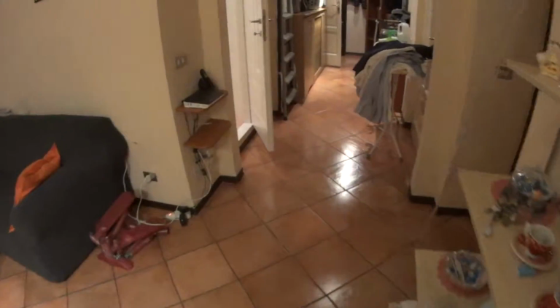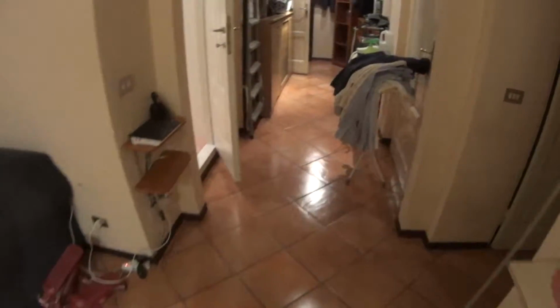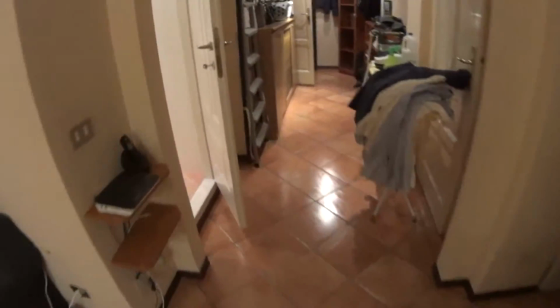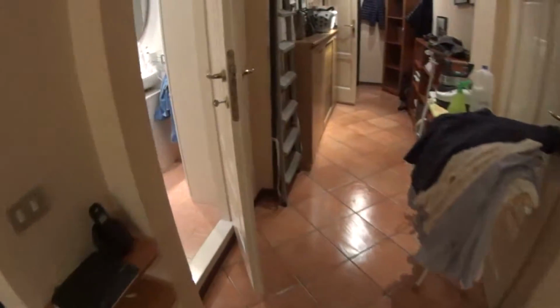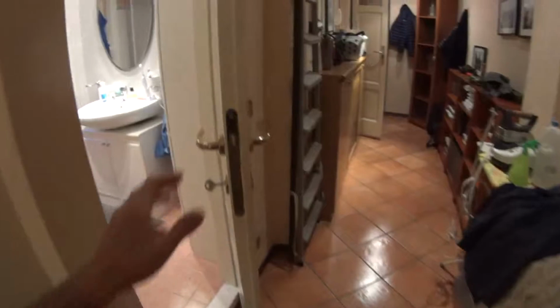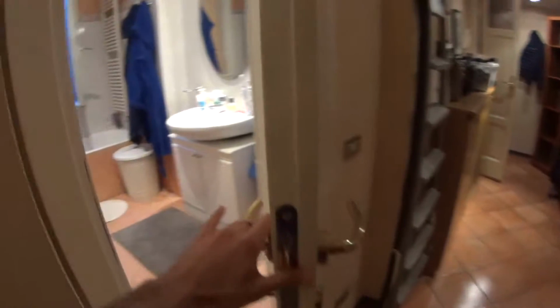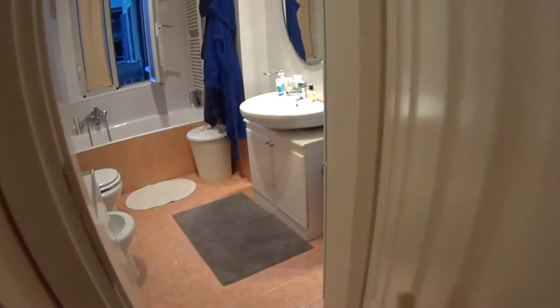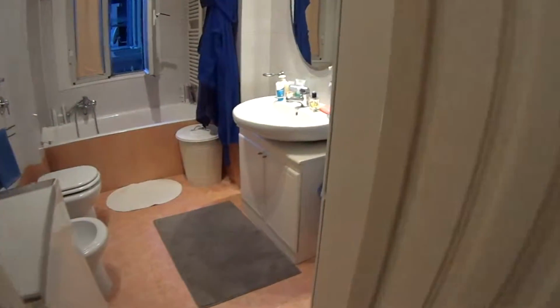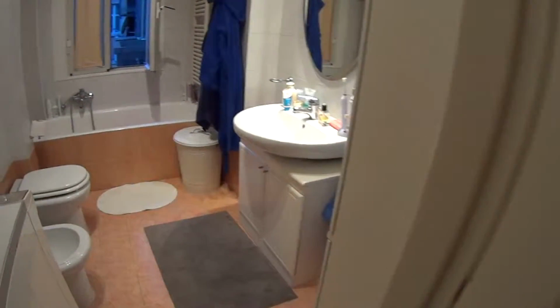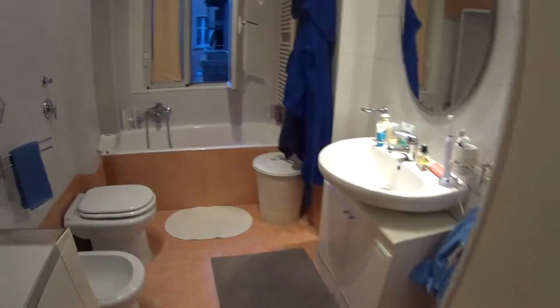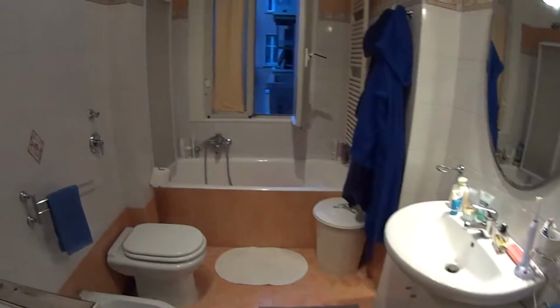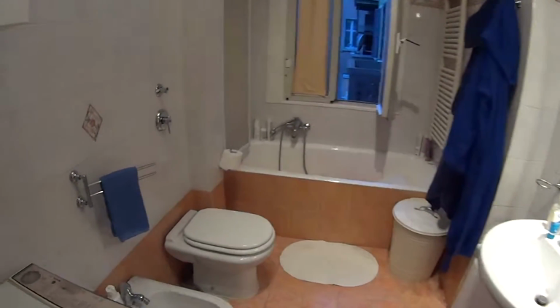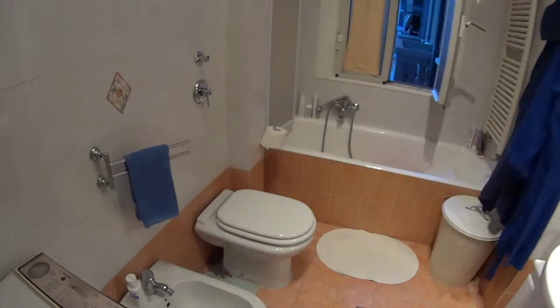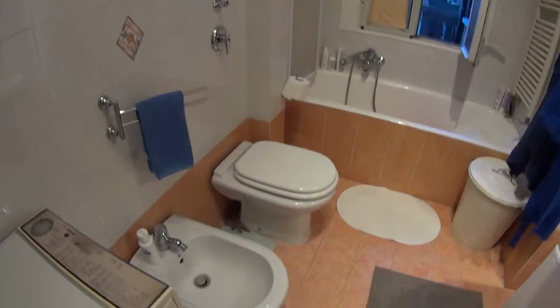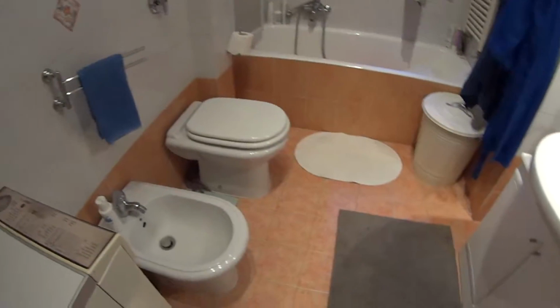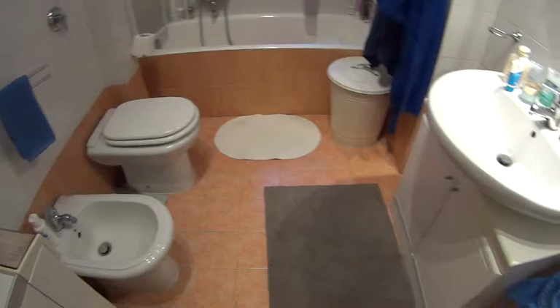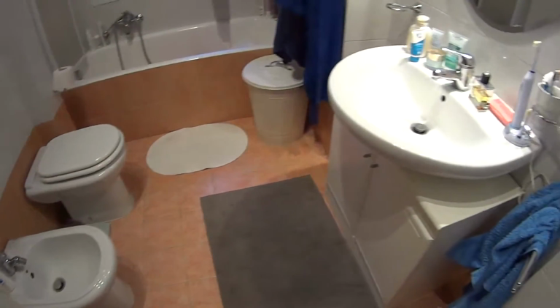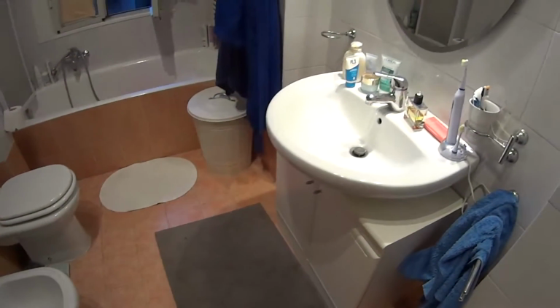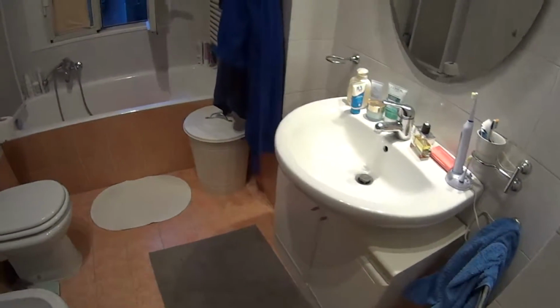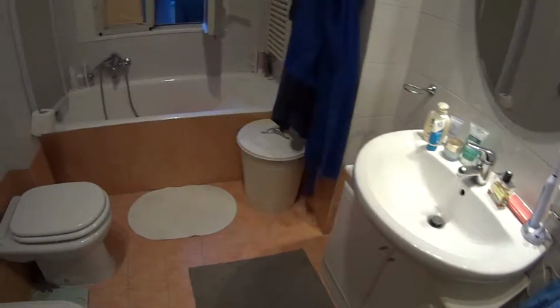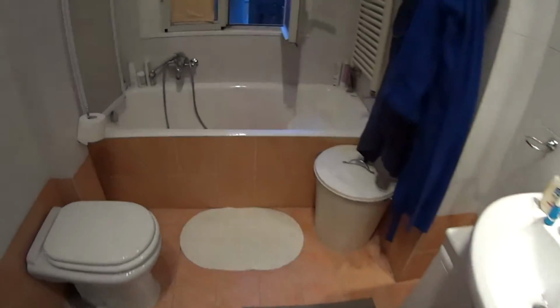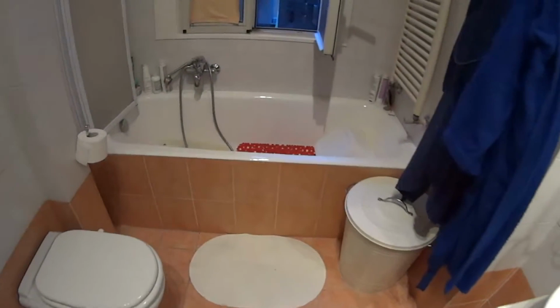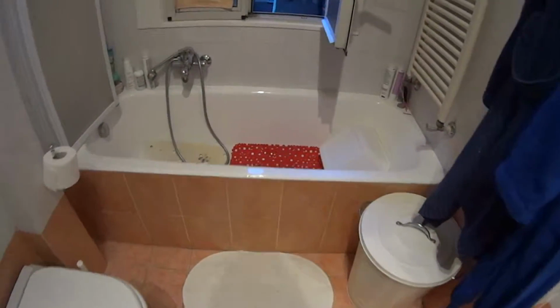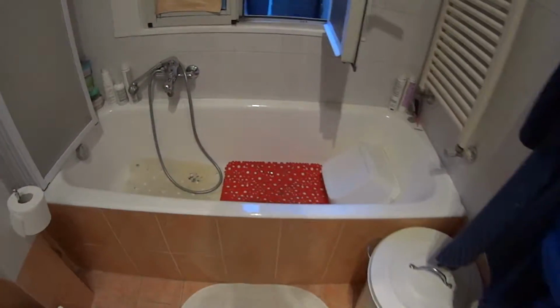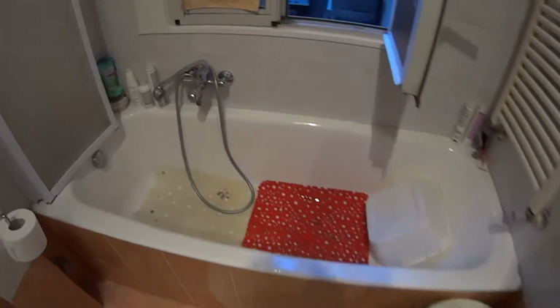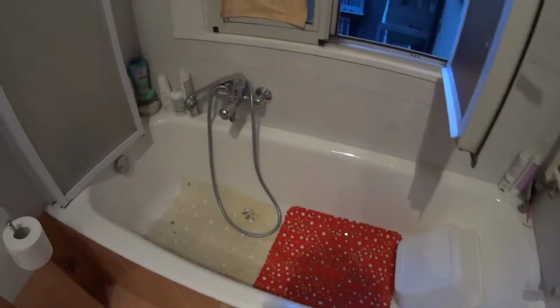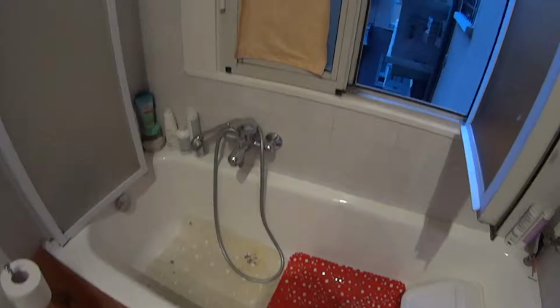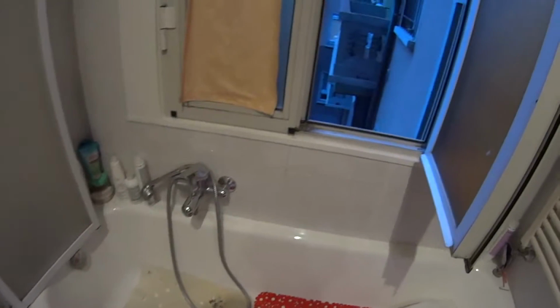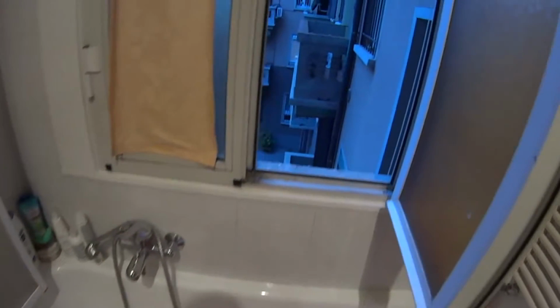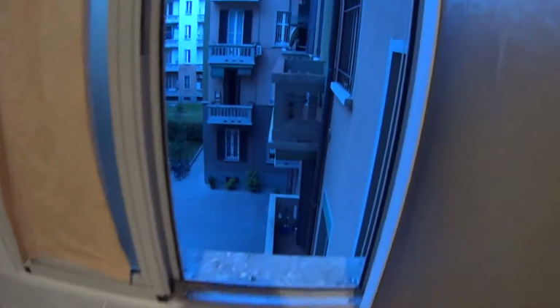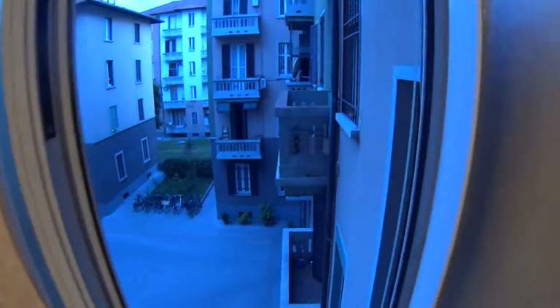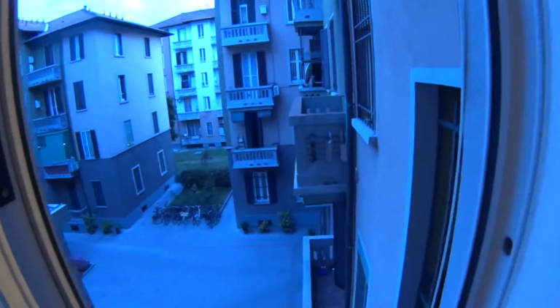Now as for the bathroom, which is just over this door, we find the toilet, of course a sink, and the bathtub with shower, with this little window still facing into the courtyard.